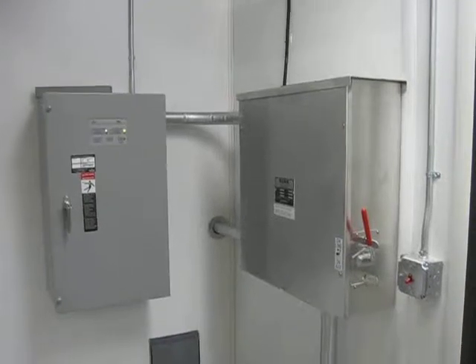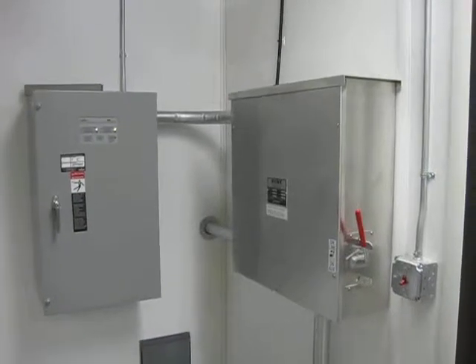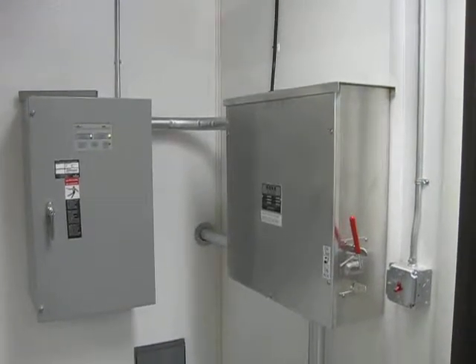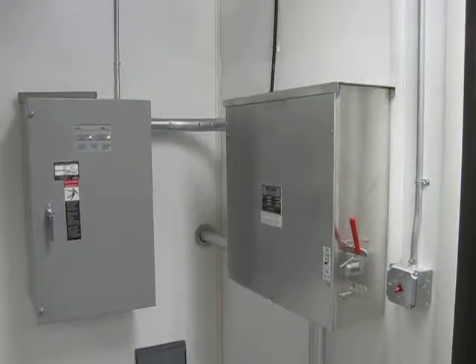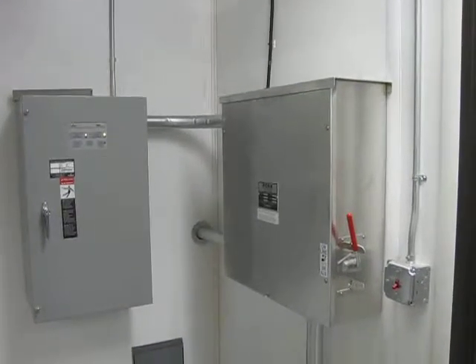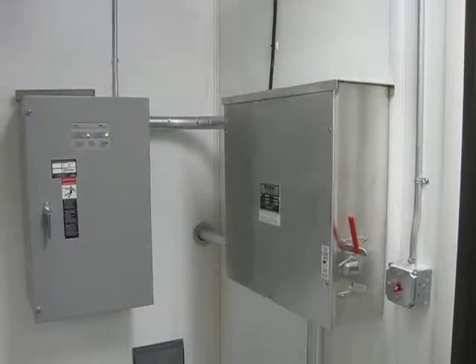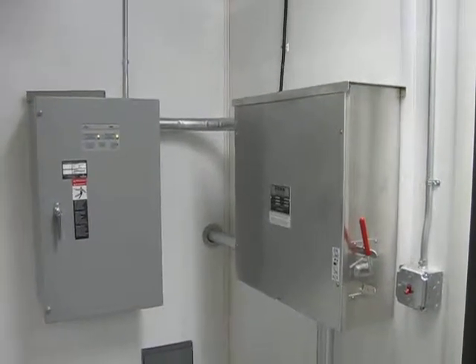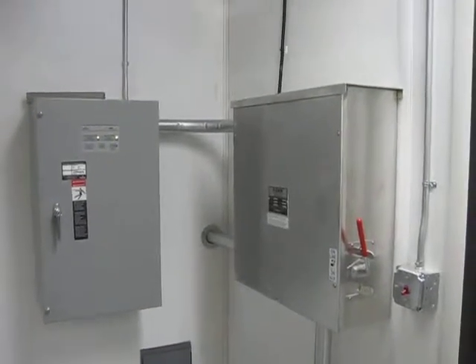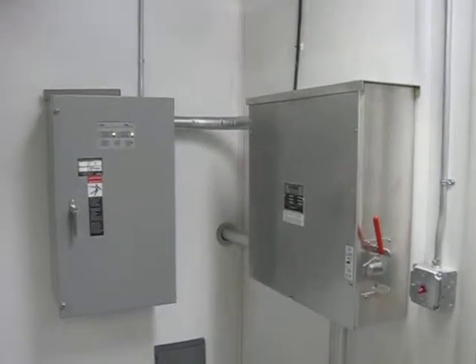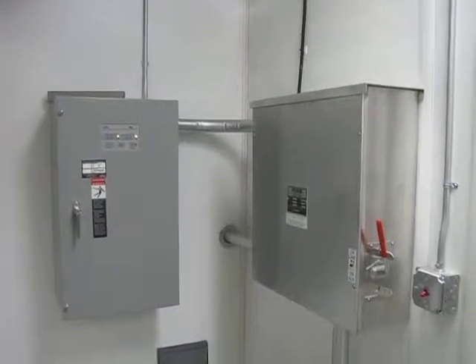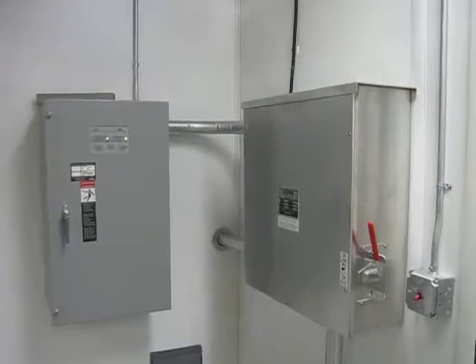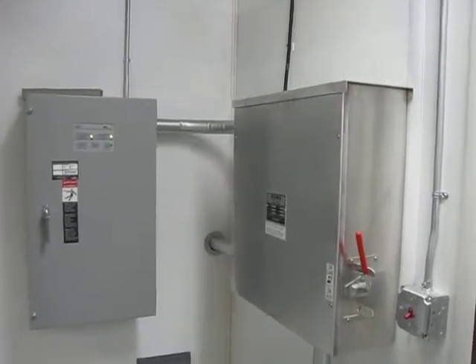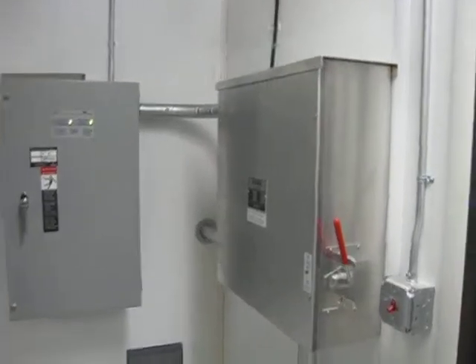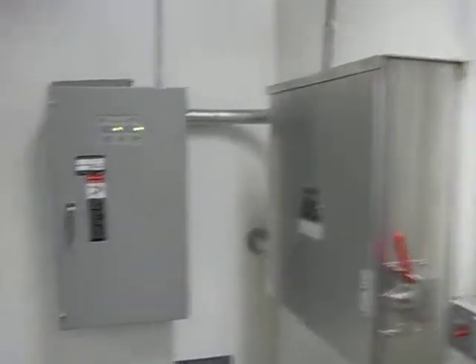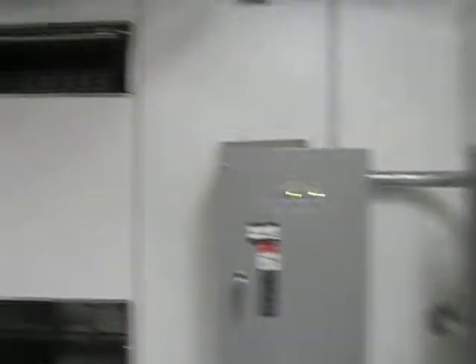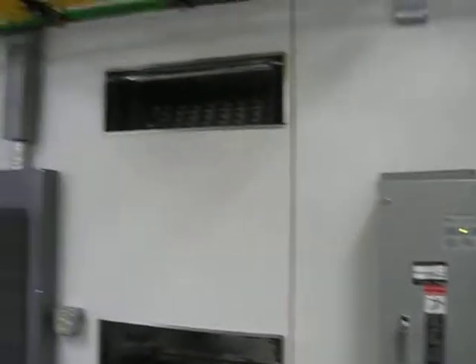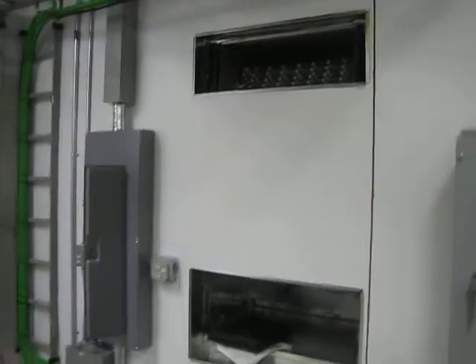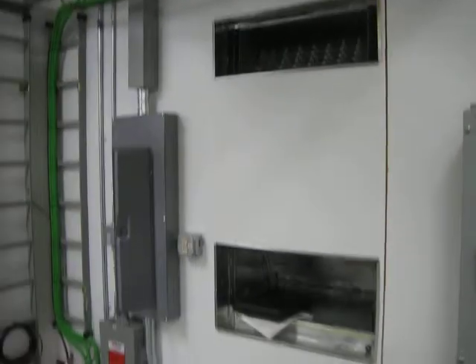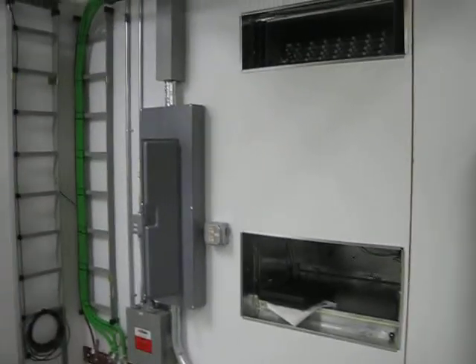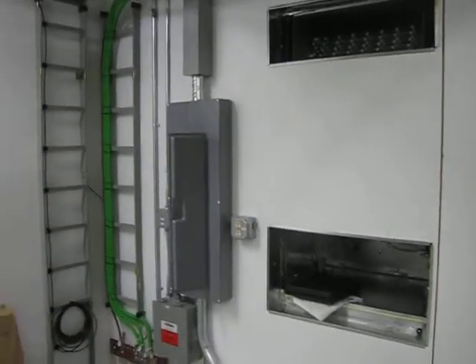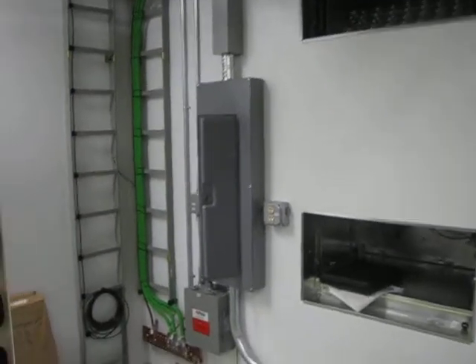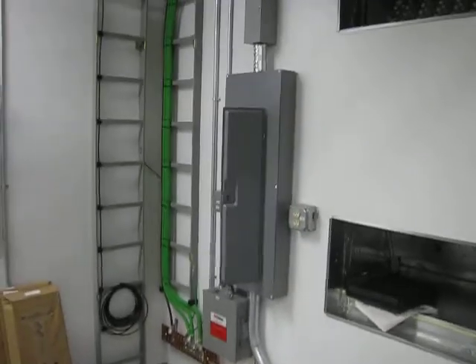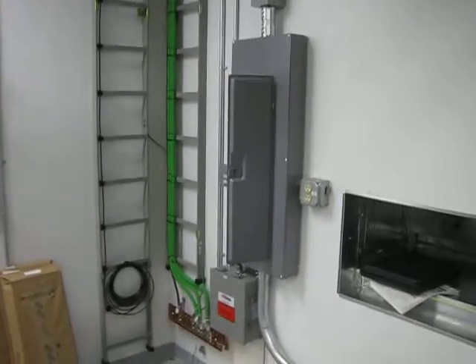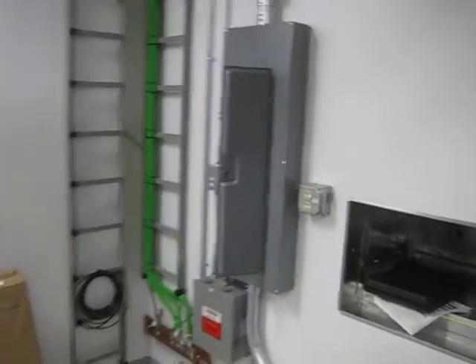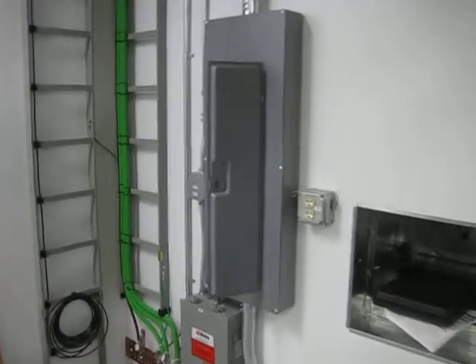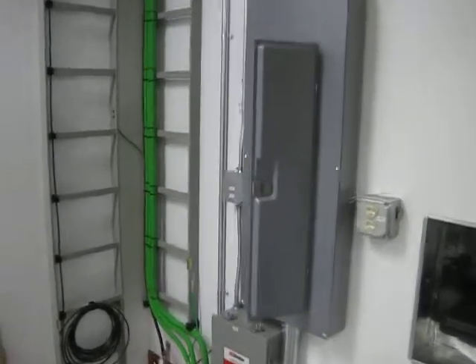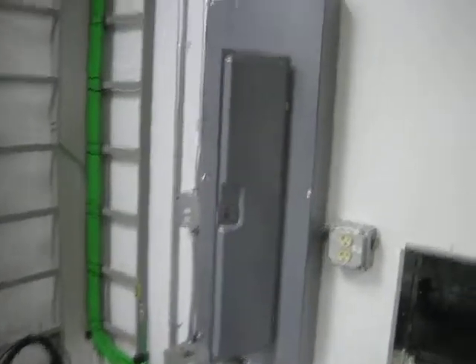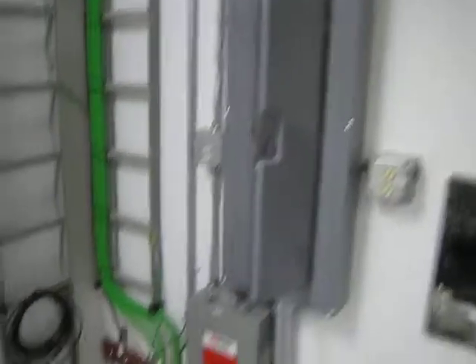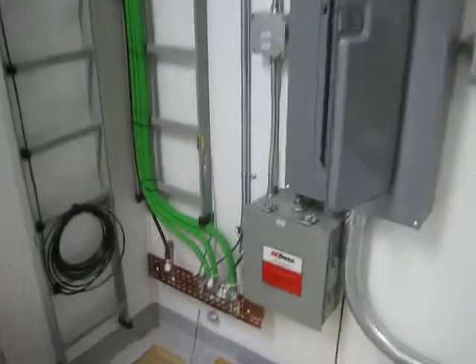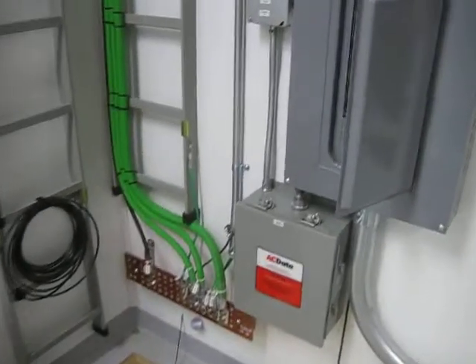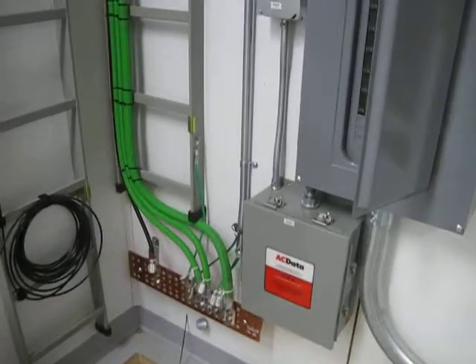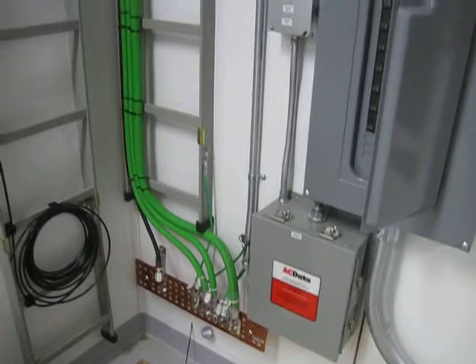All right, here's another installation, pretty typical. This has got a manual transfer switch and an automatic transfer switch in it. It's not quite done yet, so the air conditioners aren't on there yet, but a lot of grounding, surge arrestor, breaker panel. There's their ground bar.